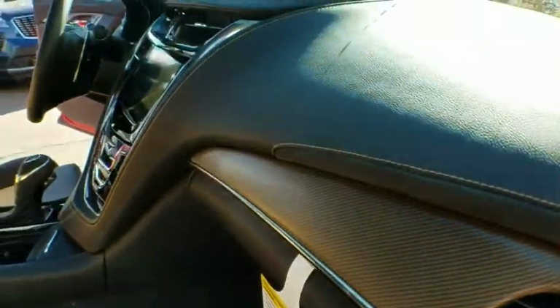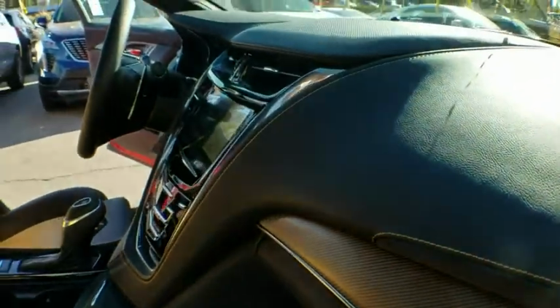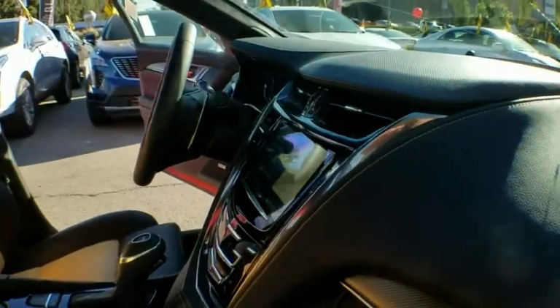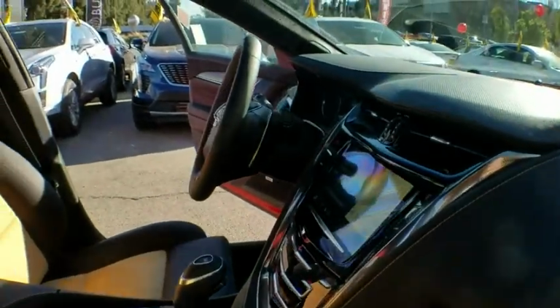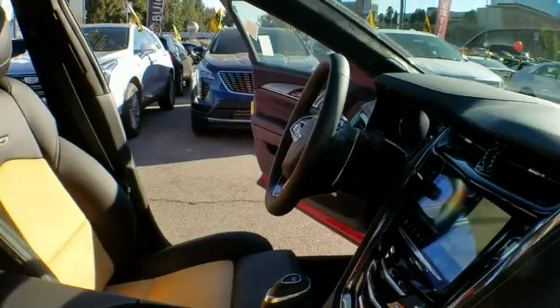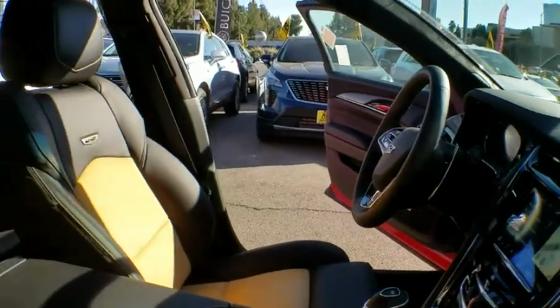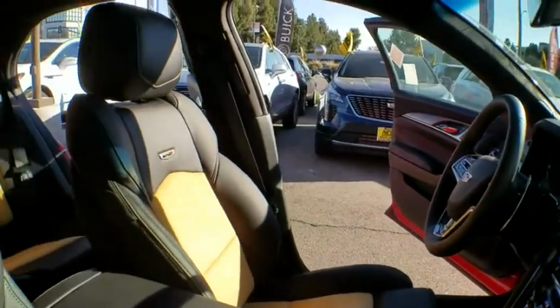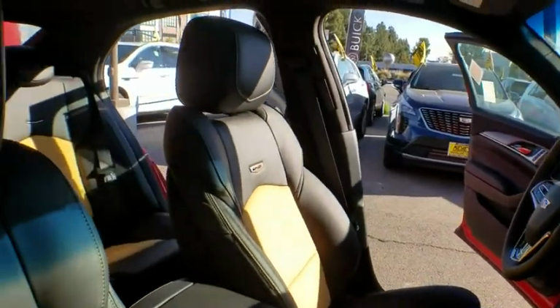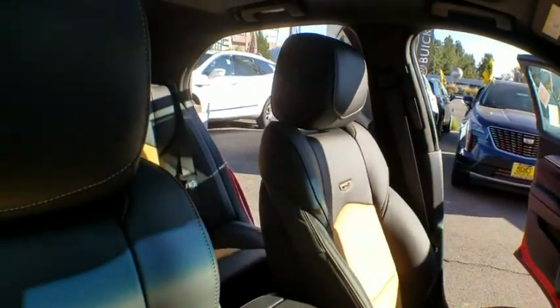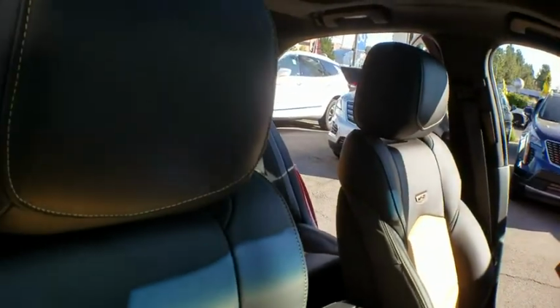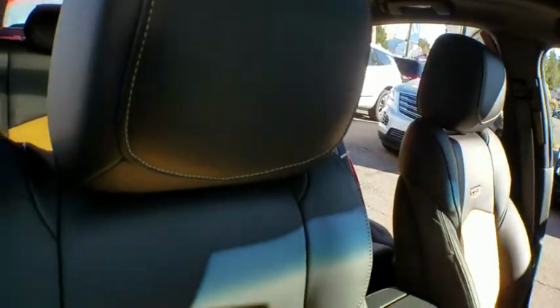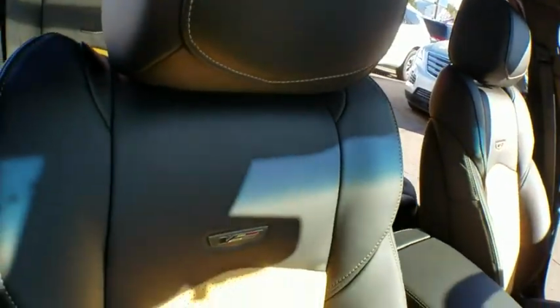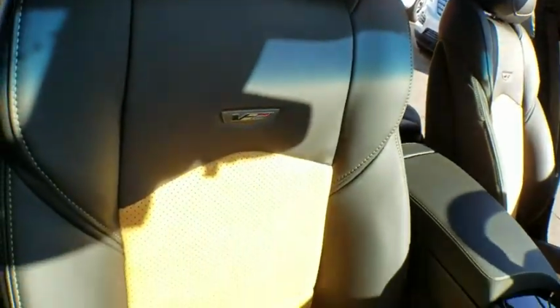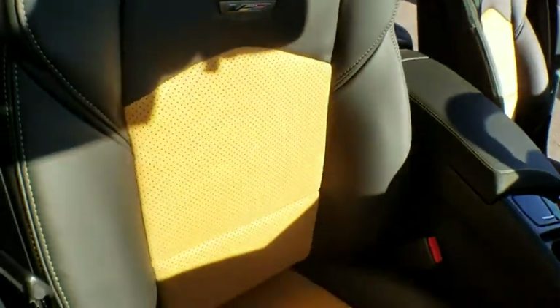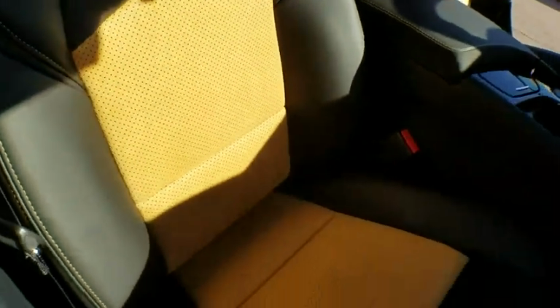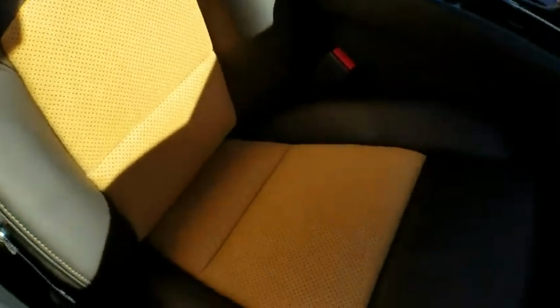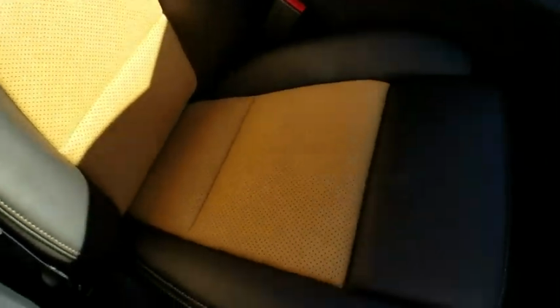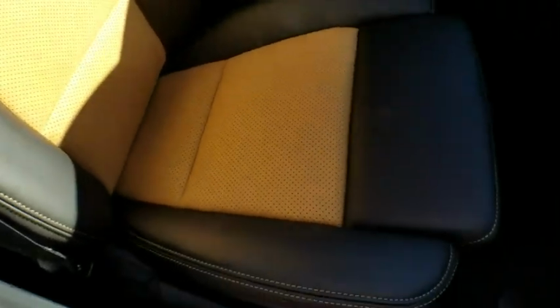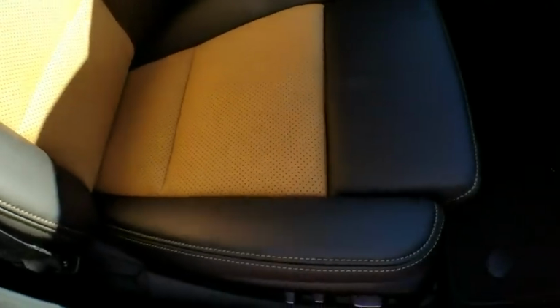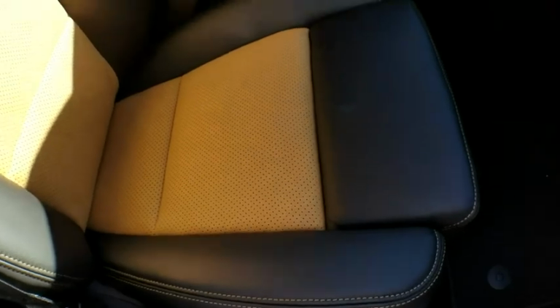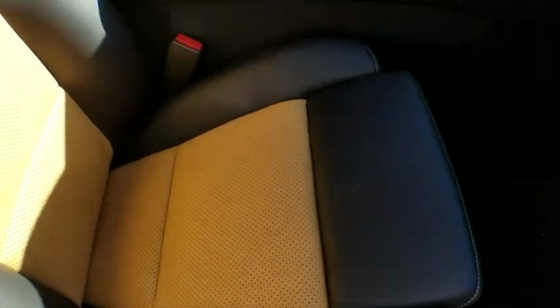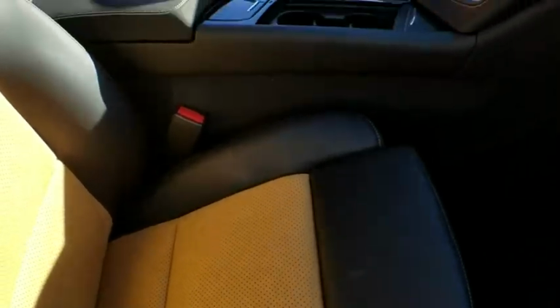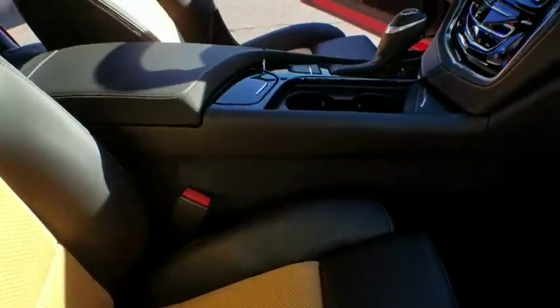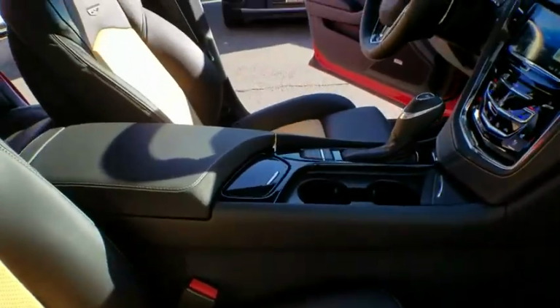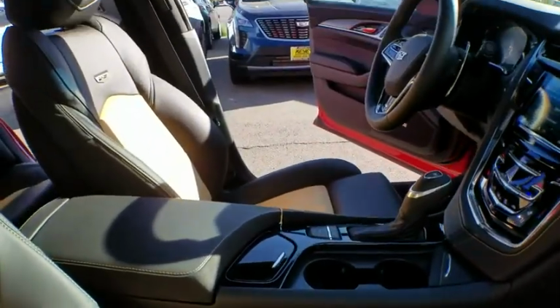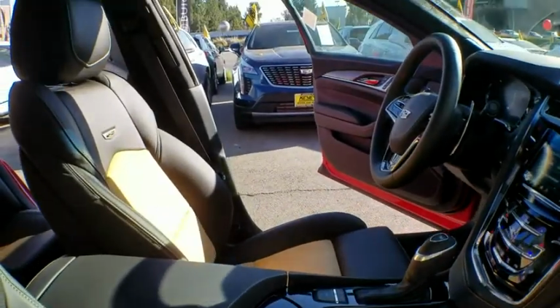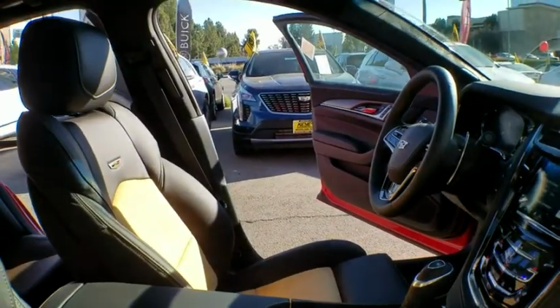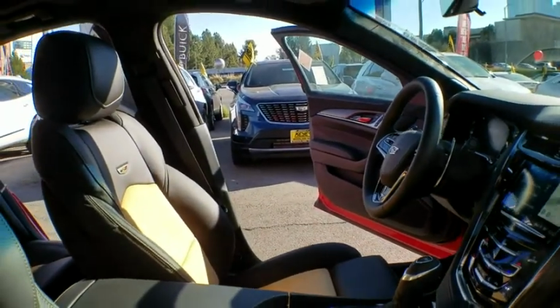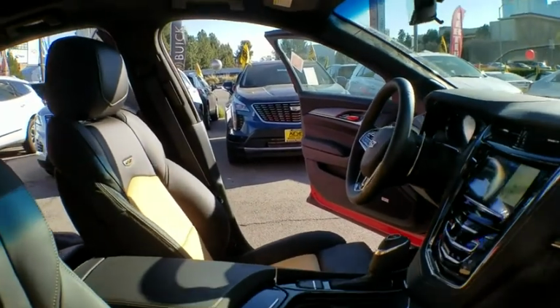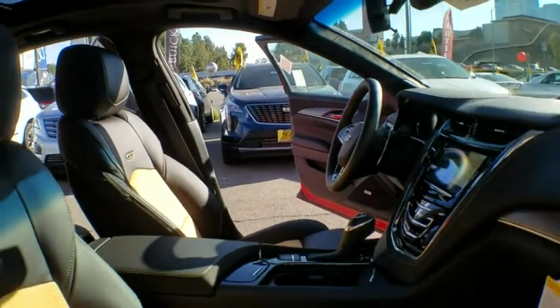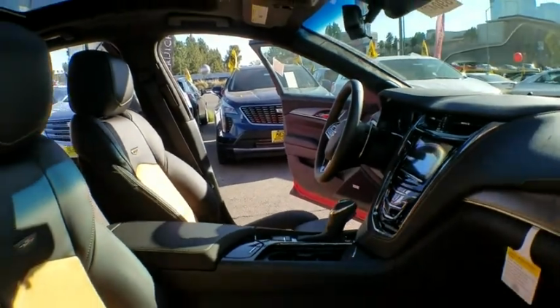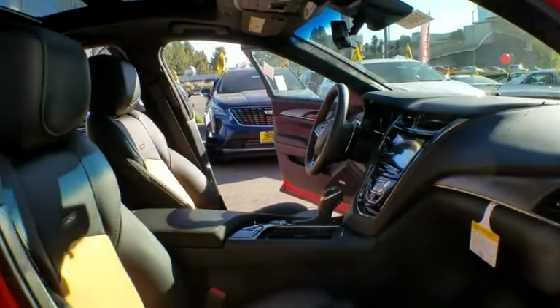Bluetooth, leather-wrapped steering wheel, adjustable steering wheel, power steering, cruise control, floor mats, auto-dimming rear-view mirror, keyless start, four-wheel disc brakes, and aluminum wheels.